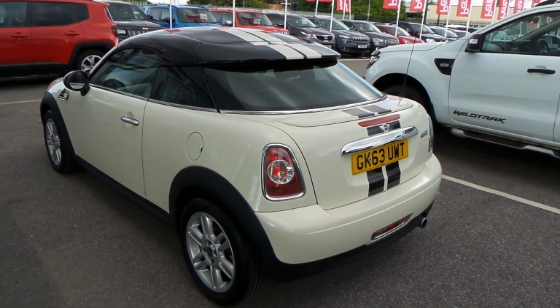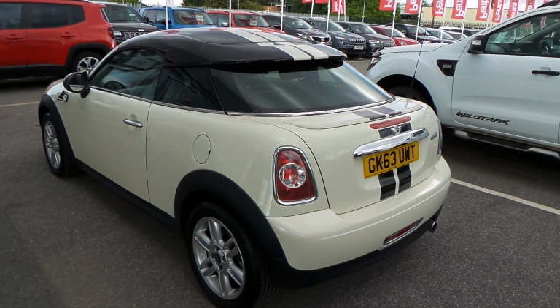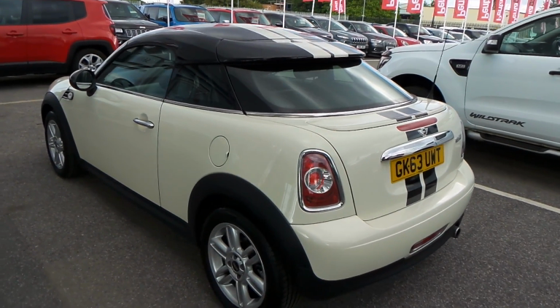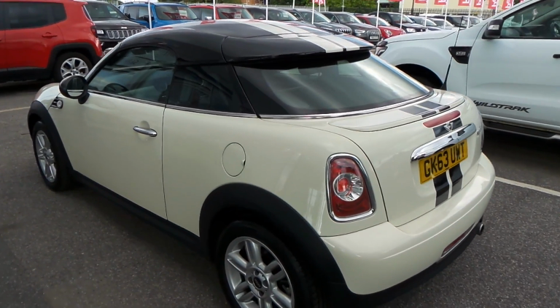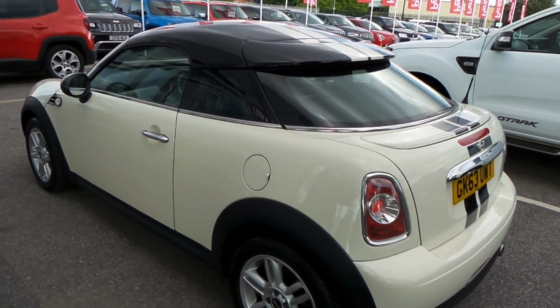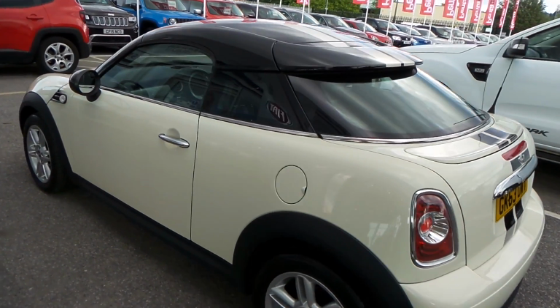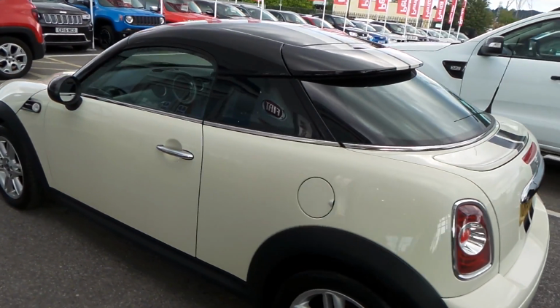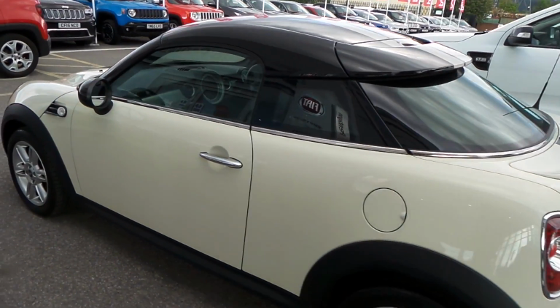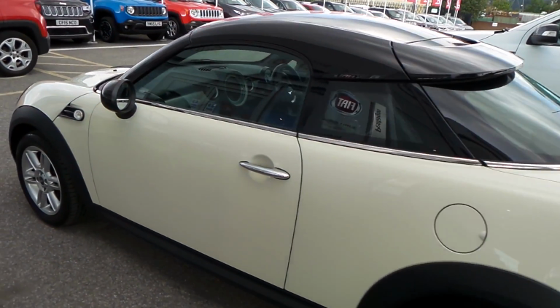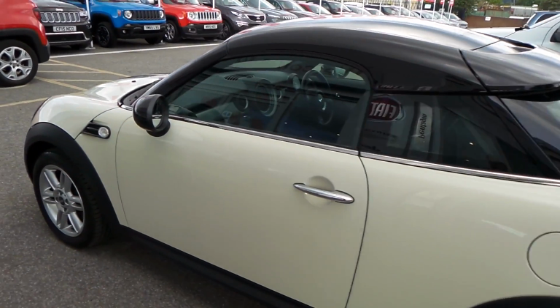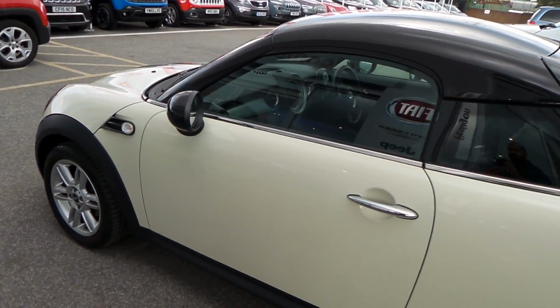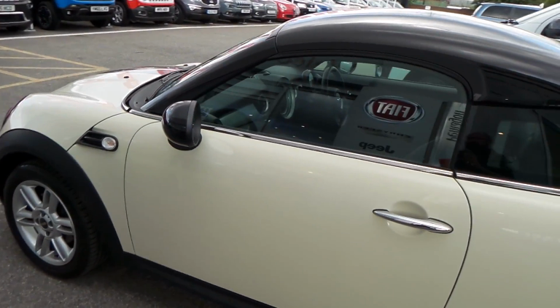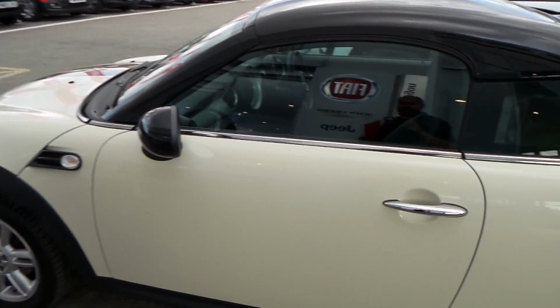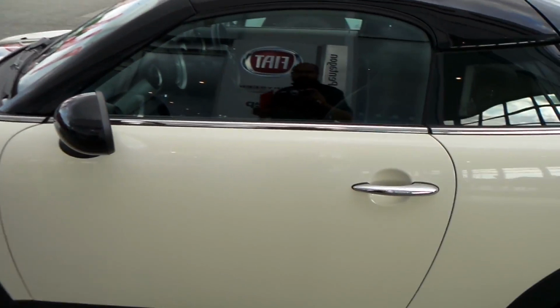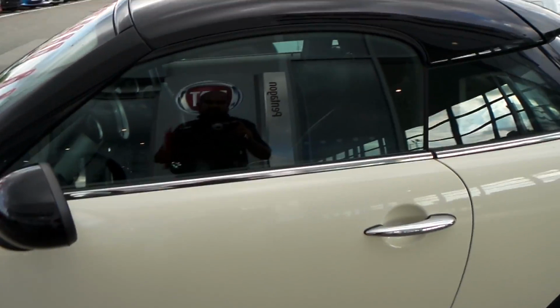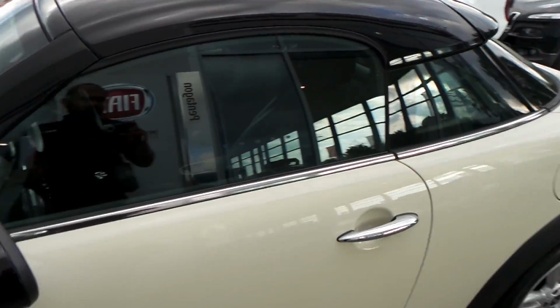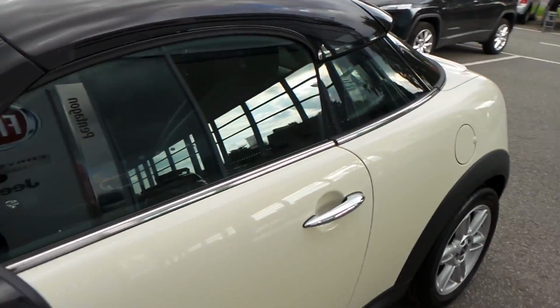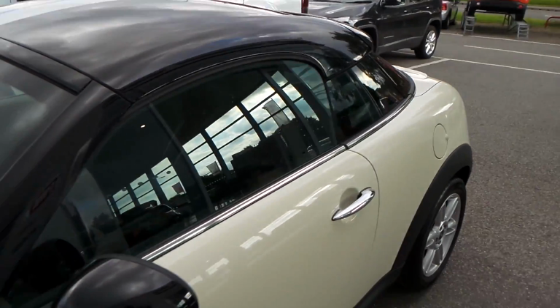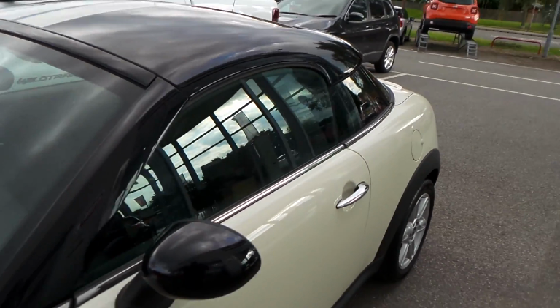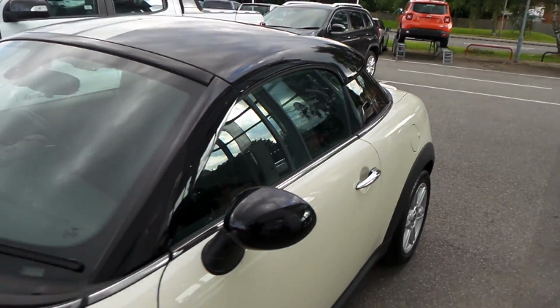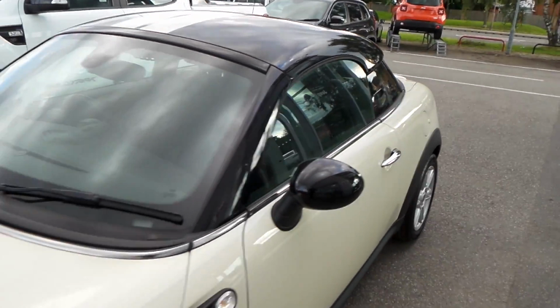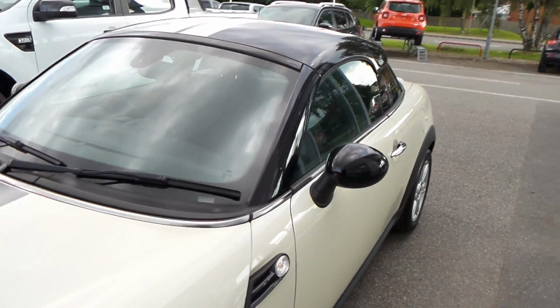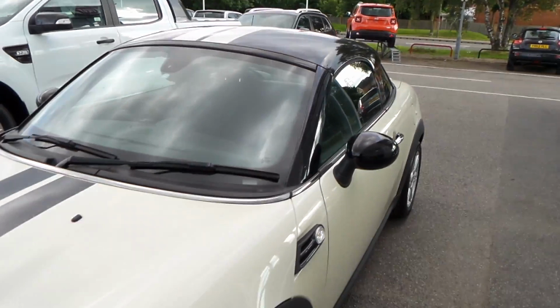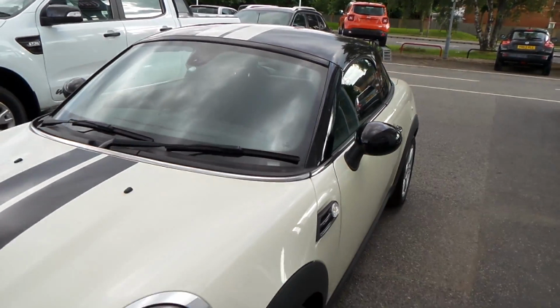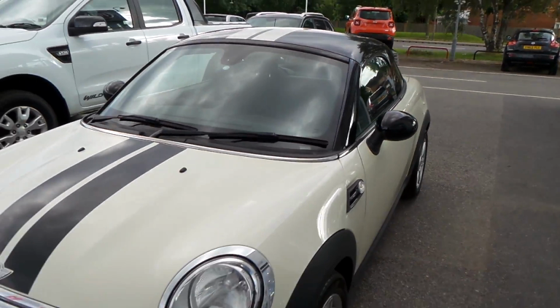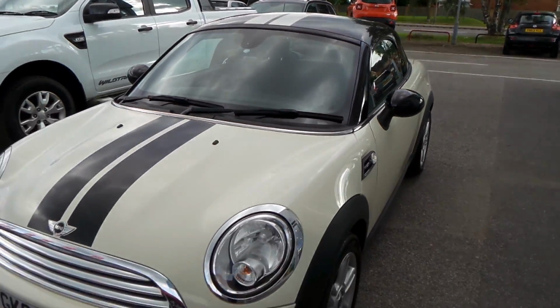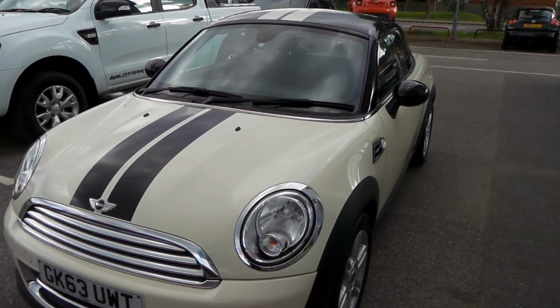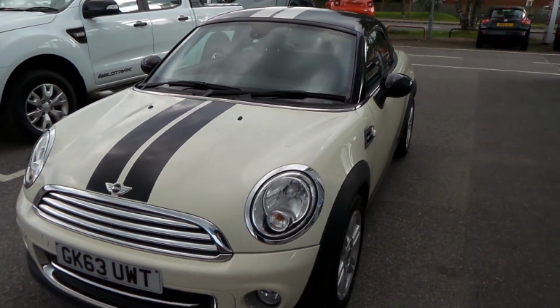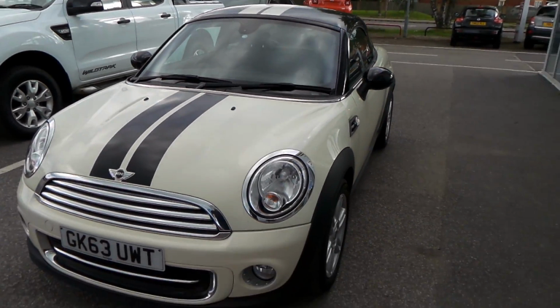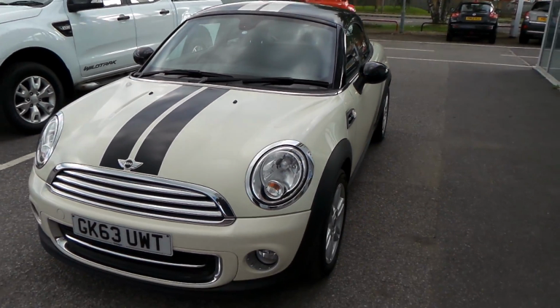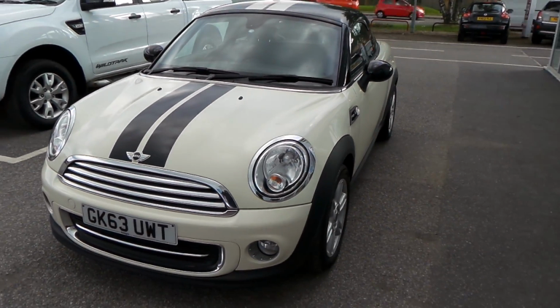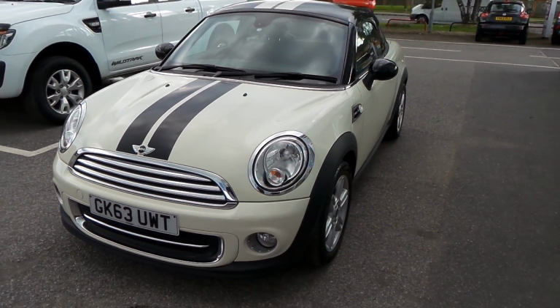The car is in immaculate condition. Definitely worth coming down to have a look and a test drive of this vehicle.